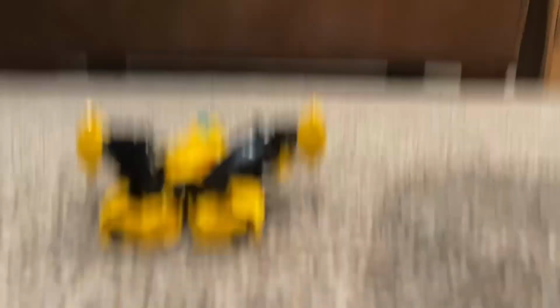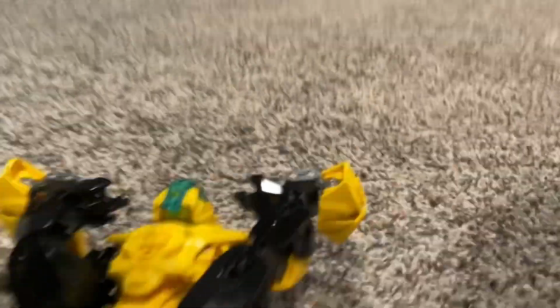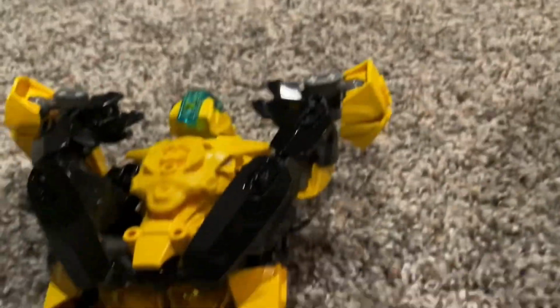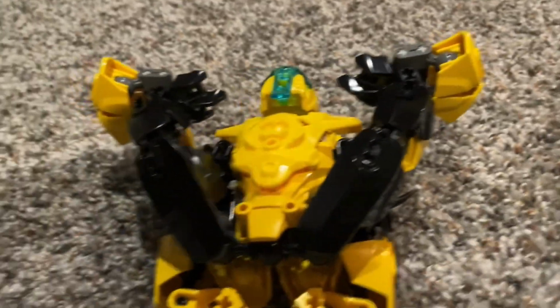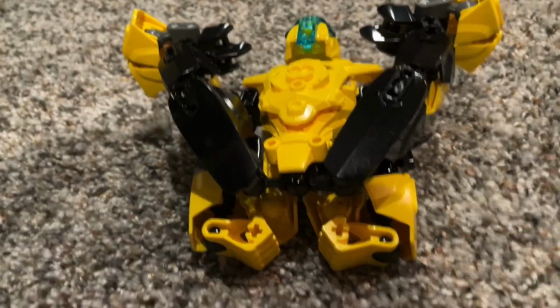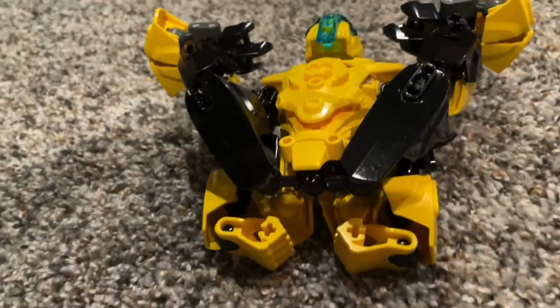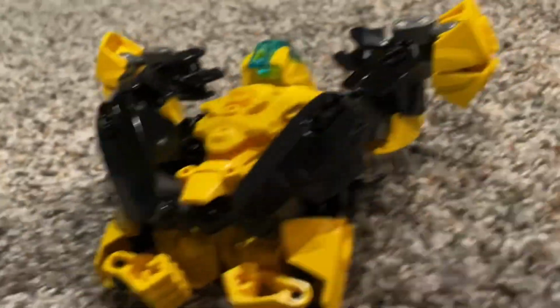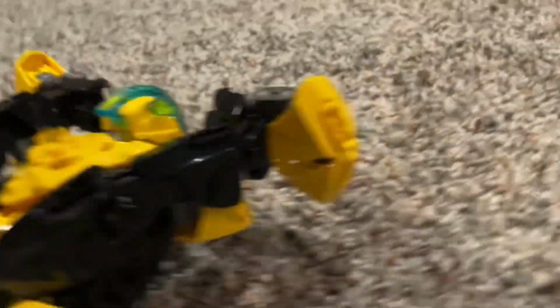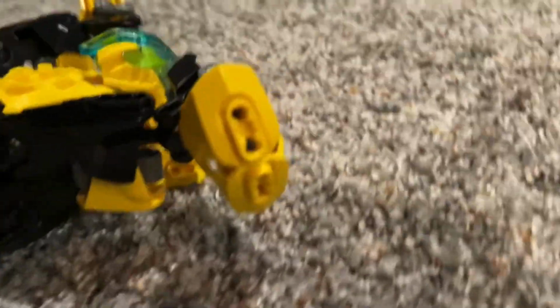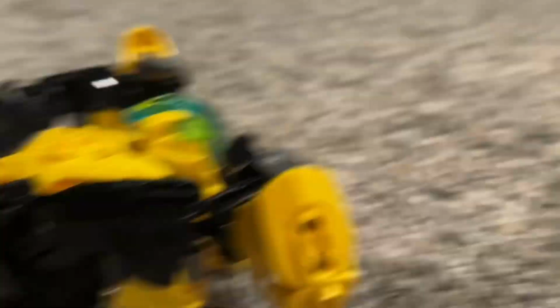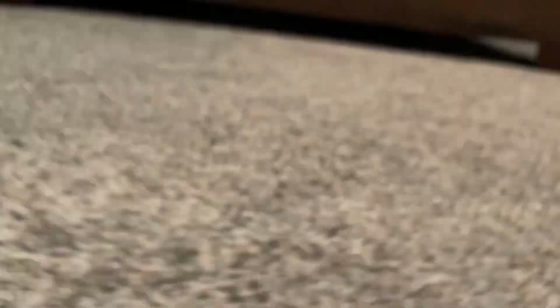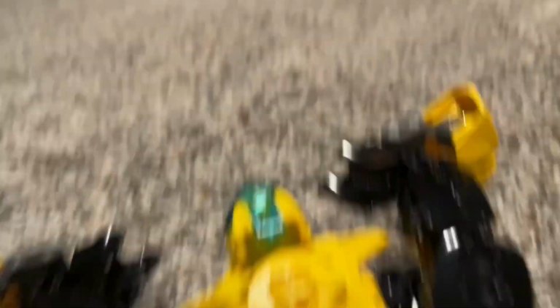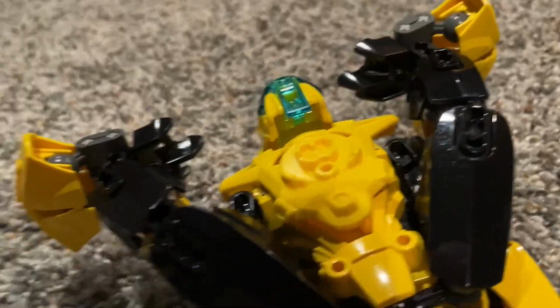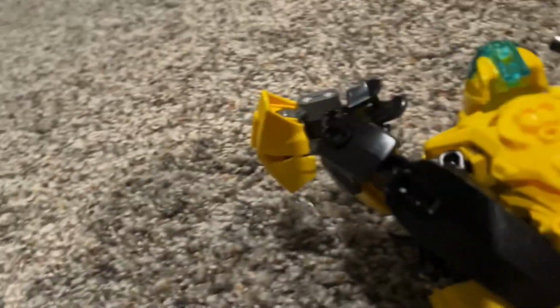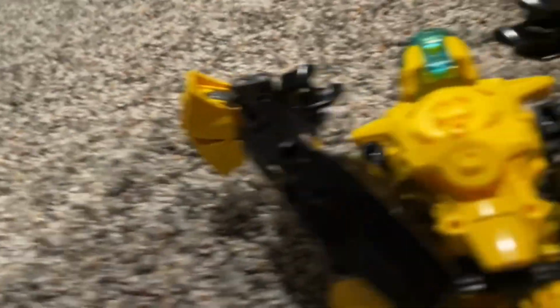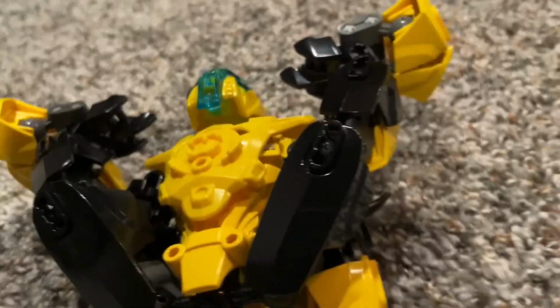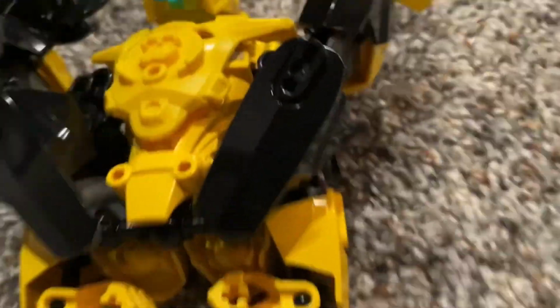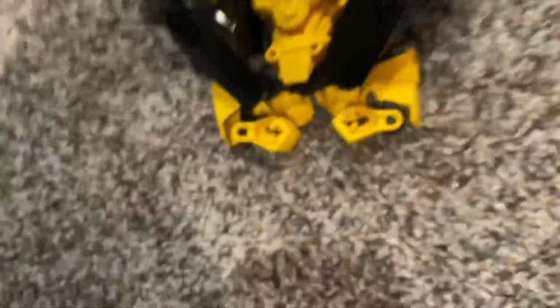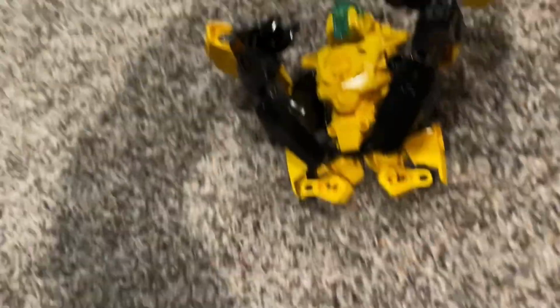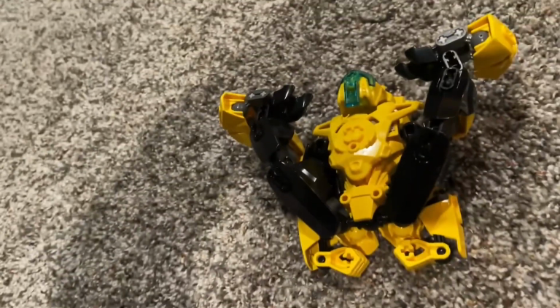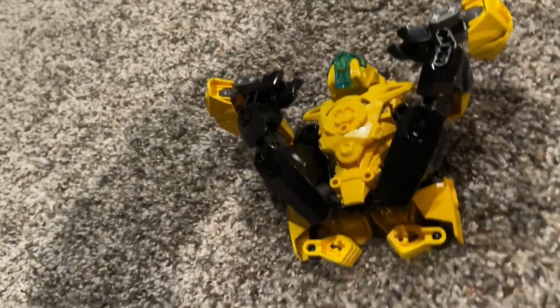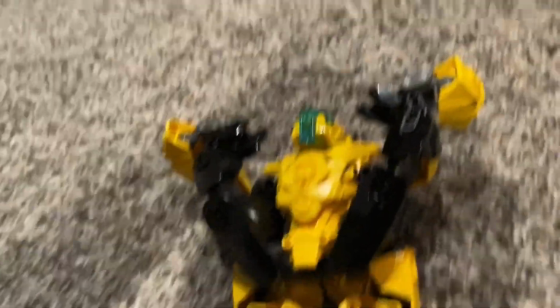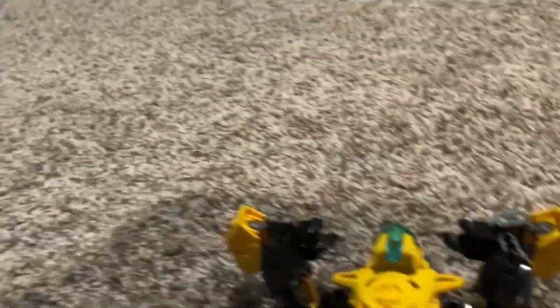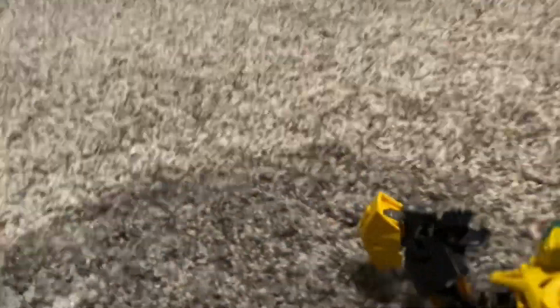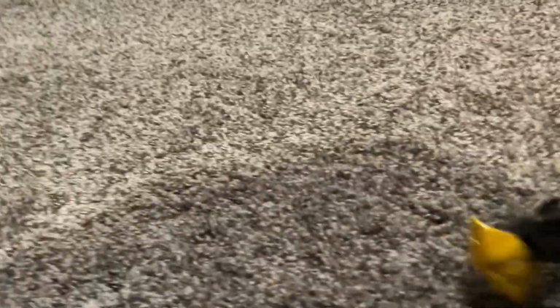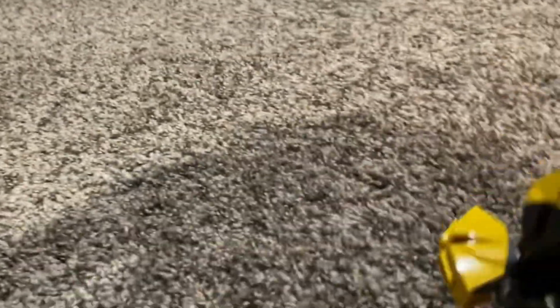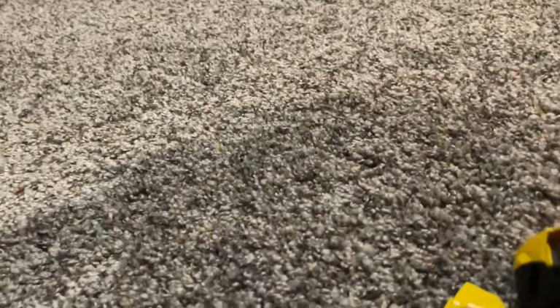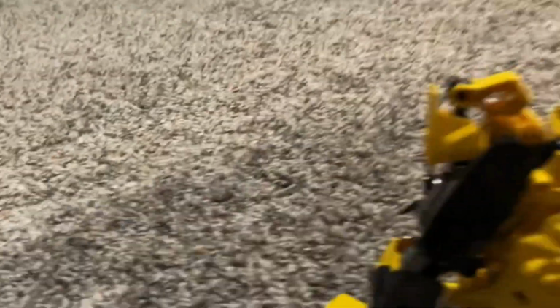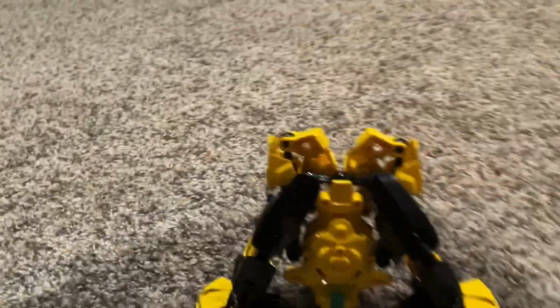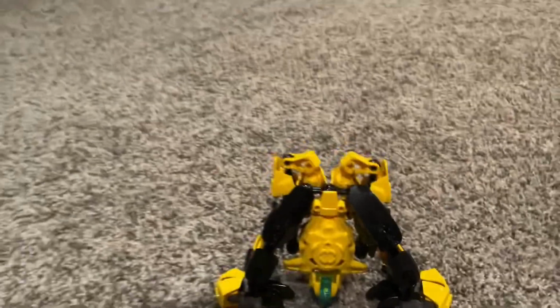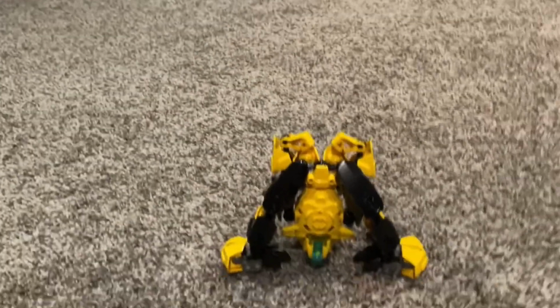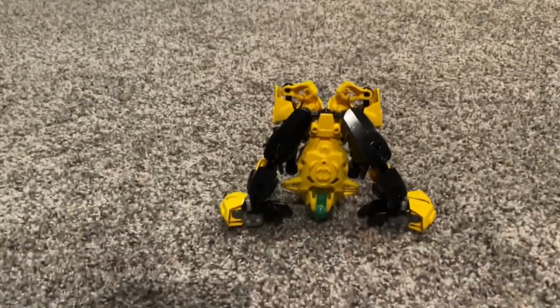Here is my review of Factor Transformers, of course. Just a rather strange mold. He's a Cybertronian vehicle that is kind of in the shape of a pyramid.